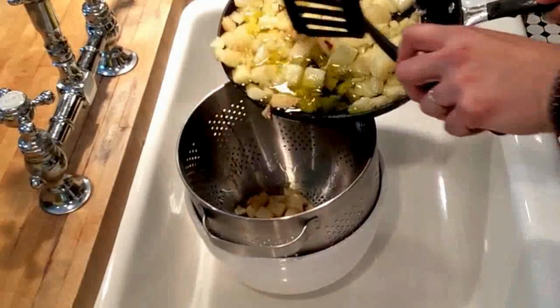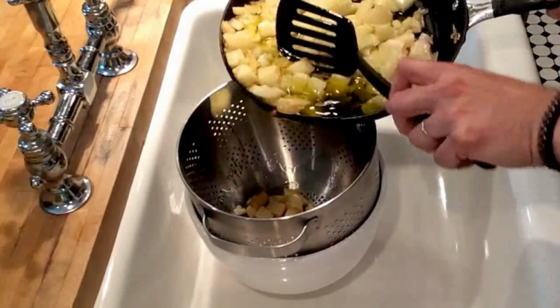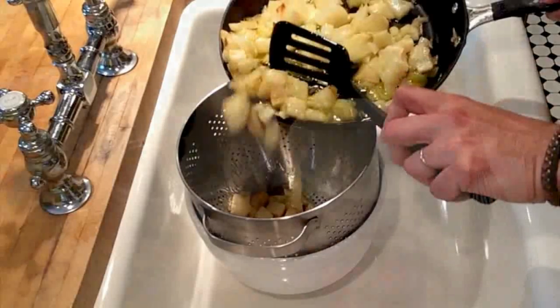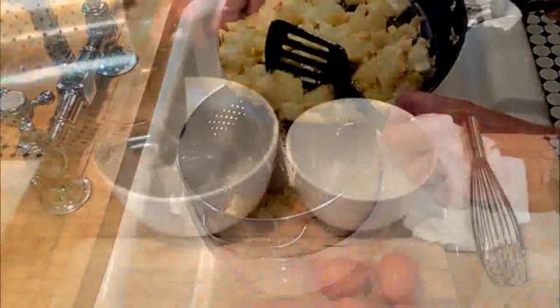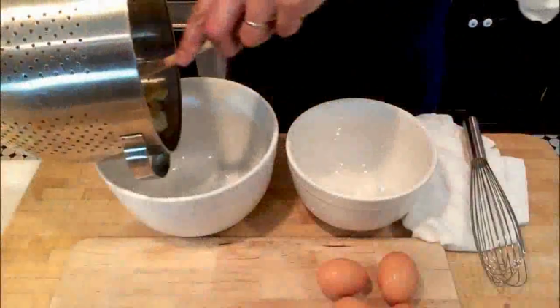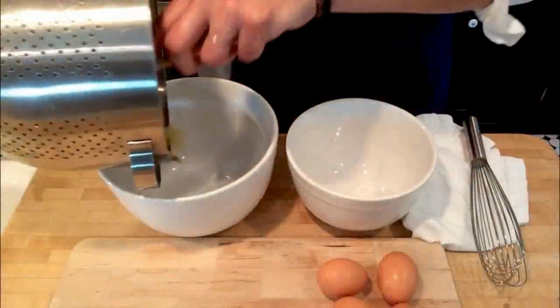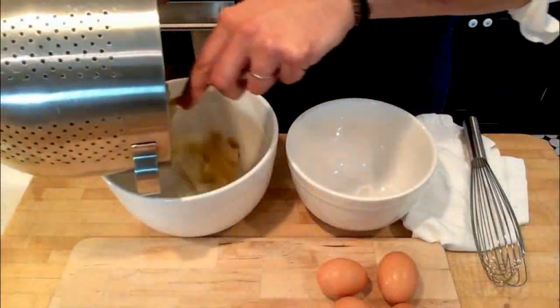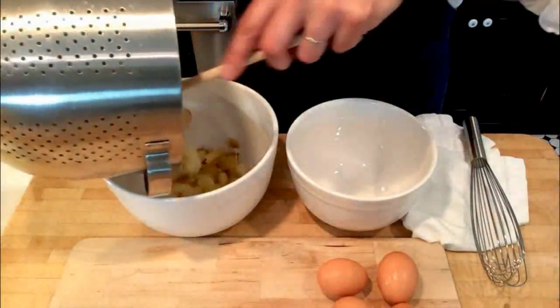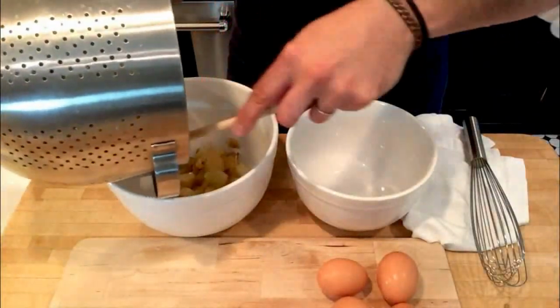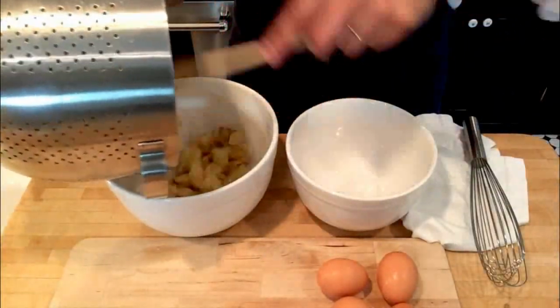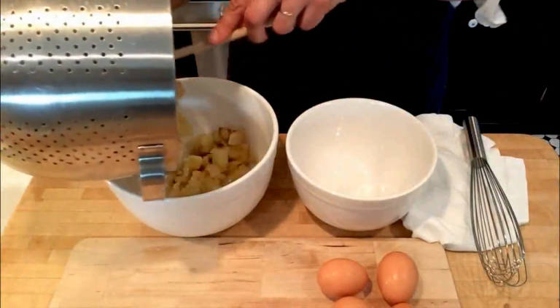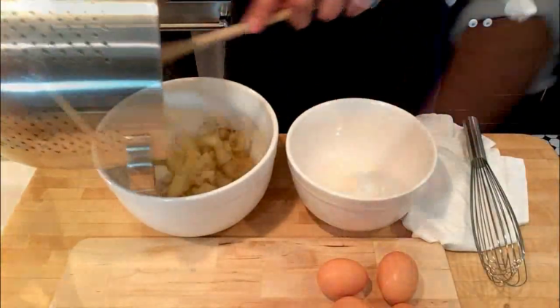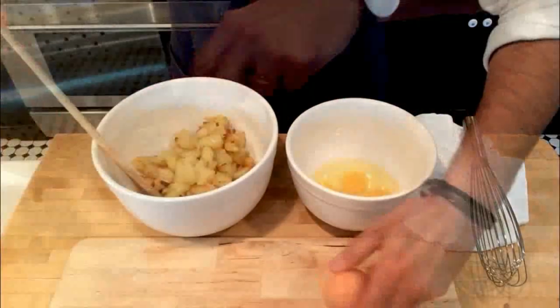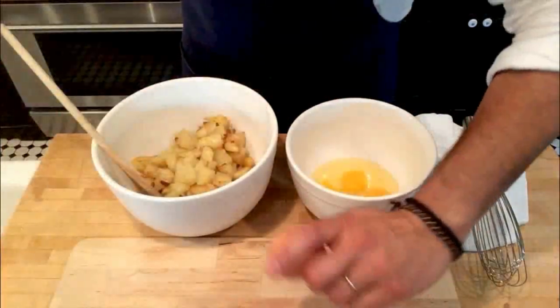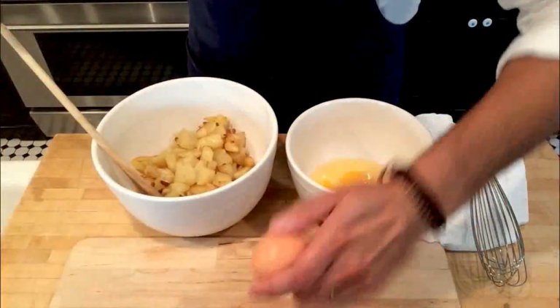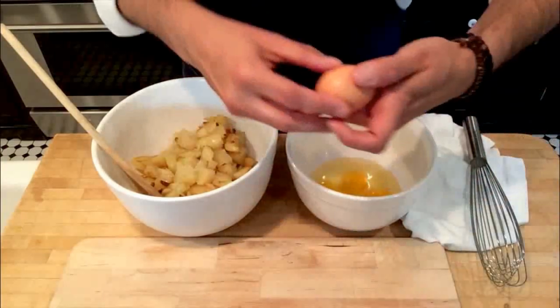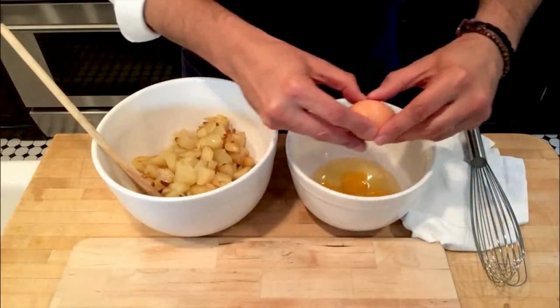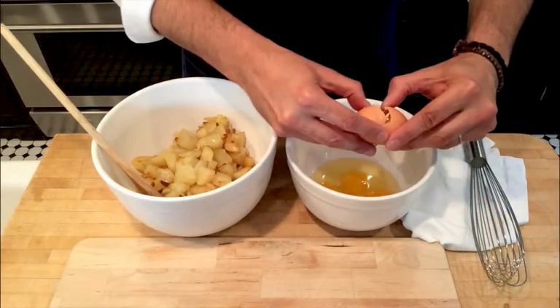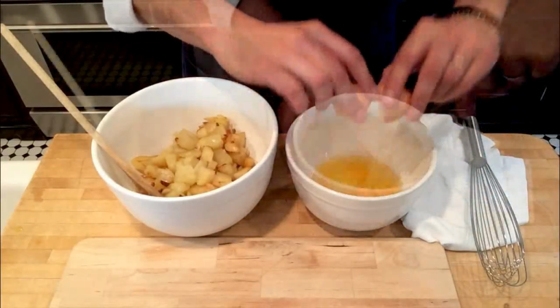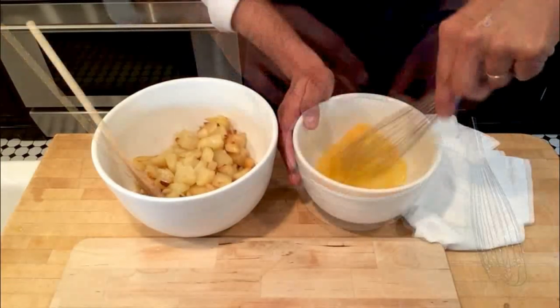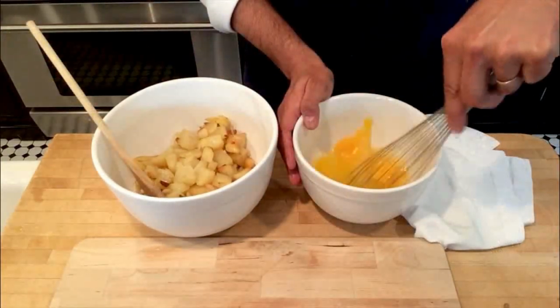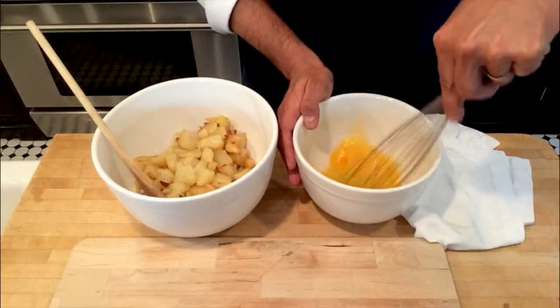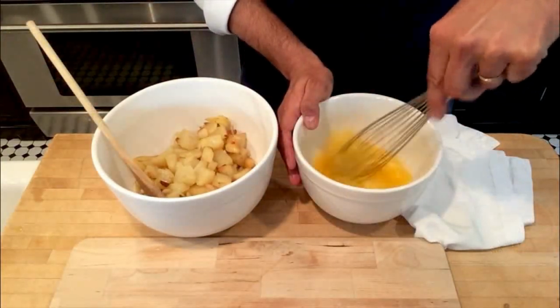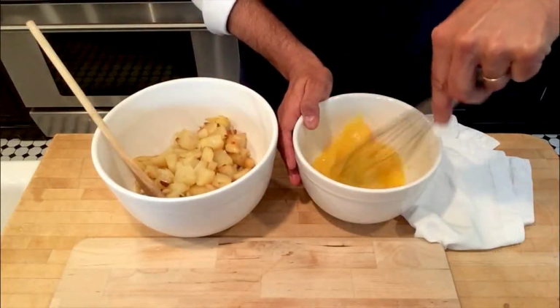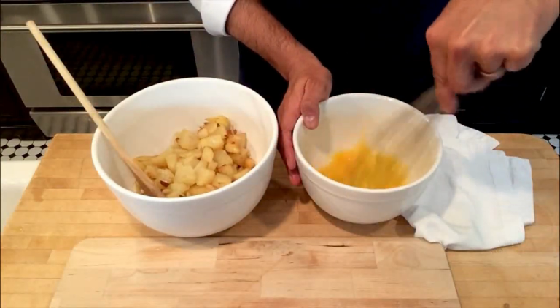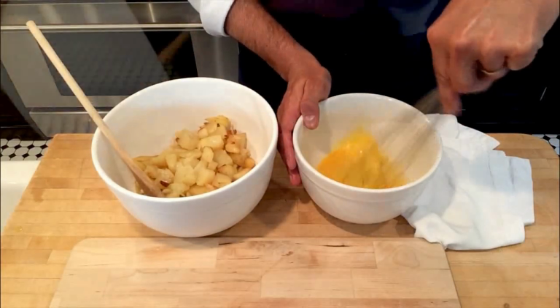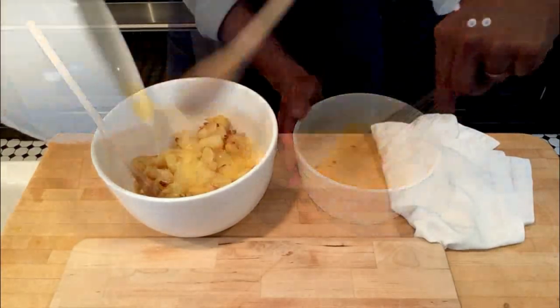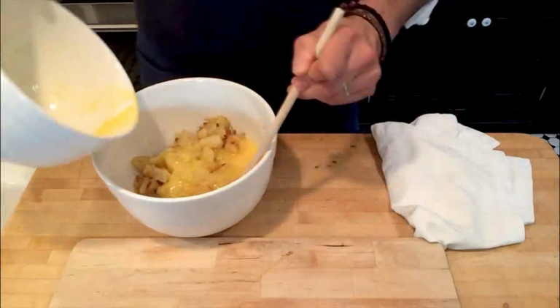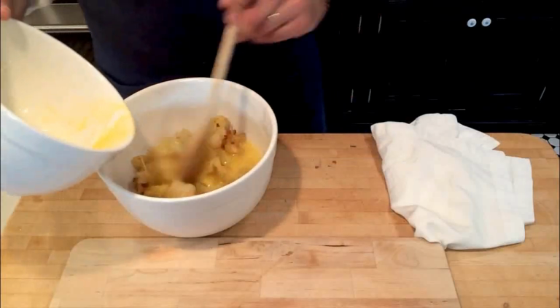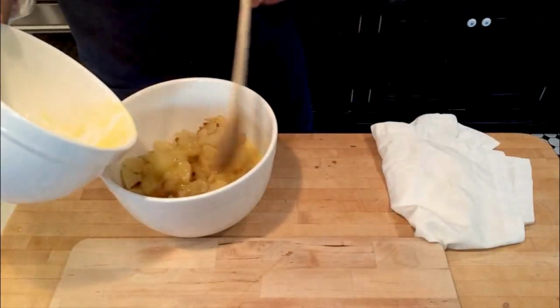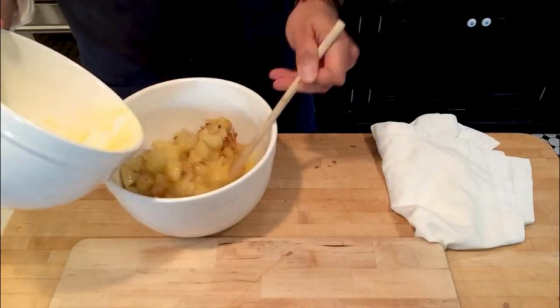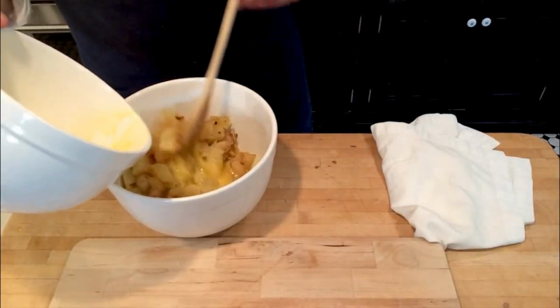Now let's get rid of the oil and transfer the potatoes and onions to a bowl. In a separate bowl, whip the eggs slightly with 2 pinches of salt. Pour the eggs into the other bowl and mix the content thoroughly.